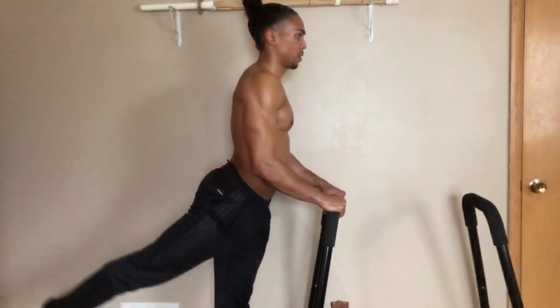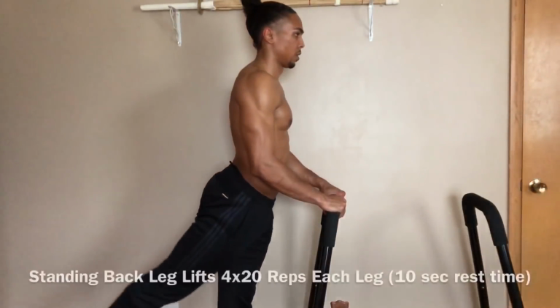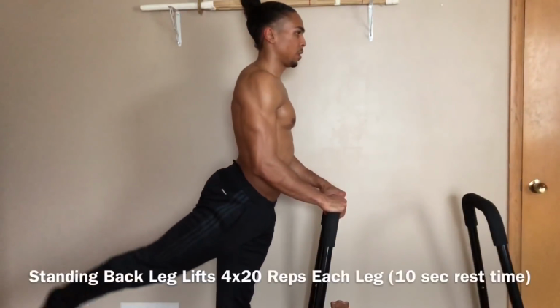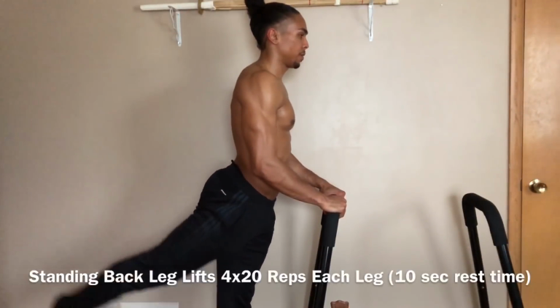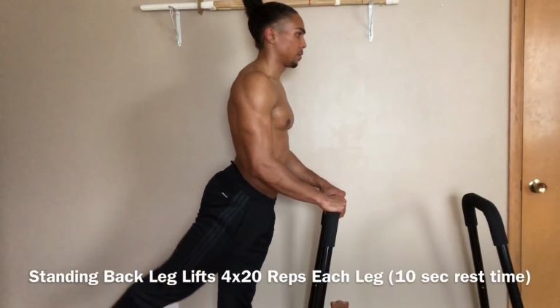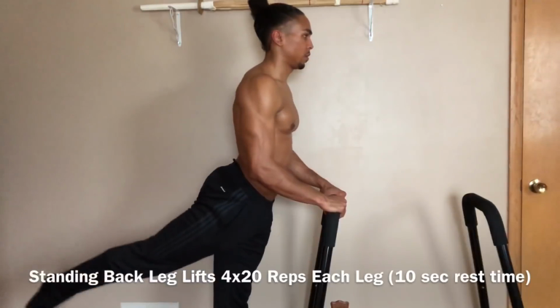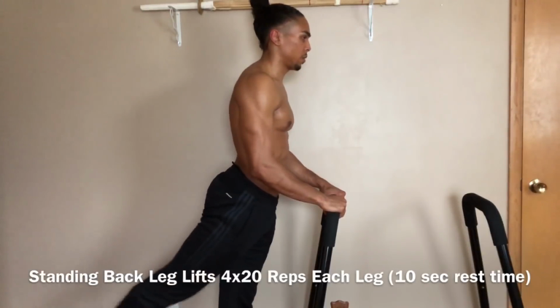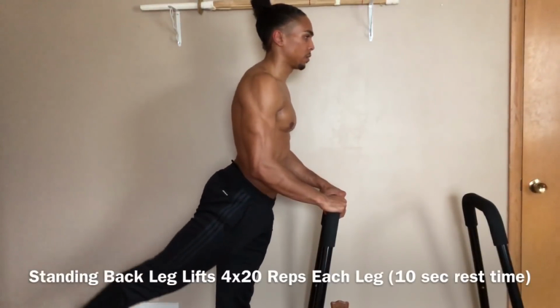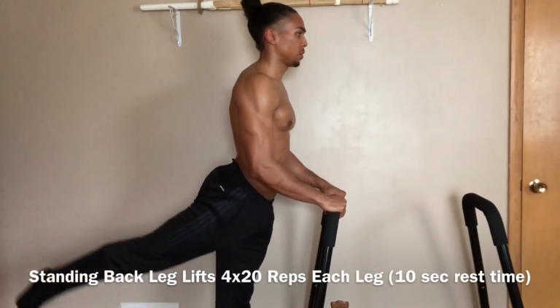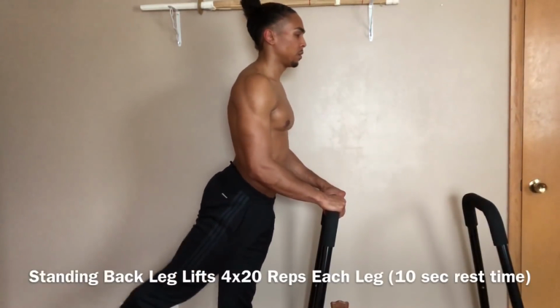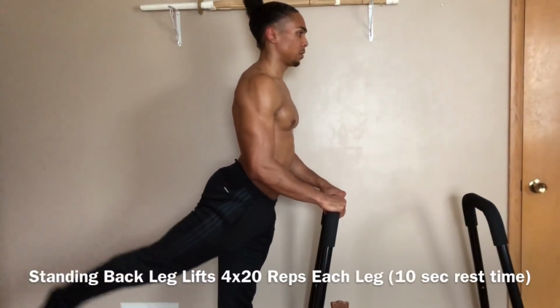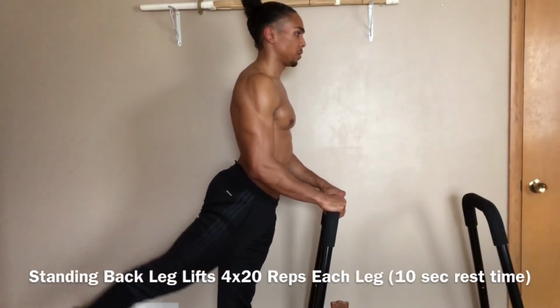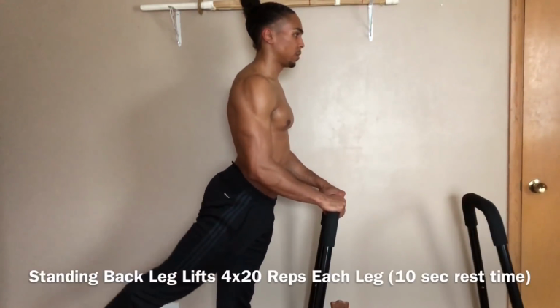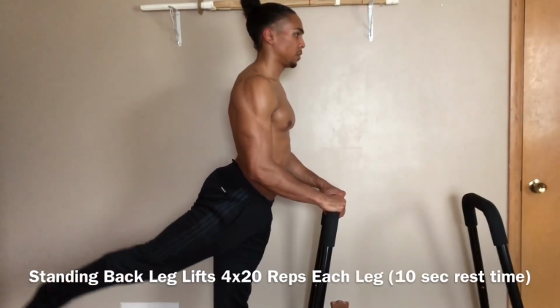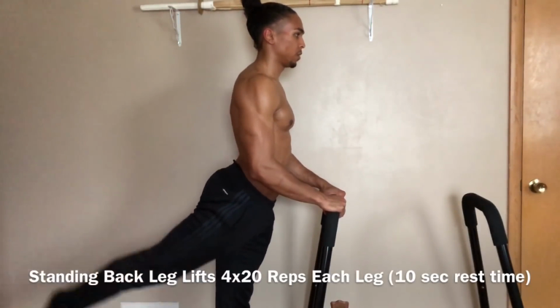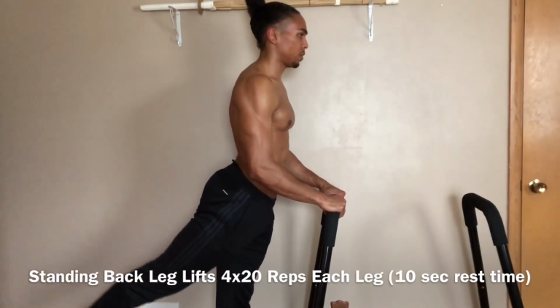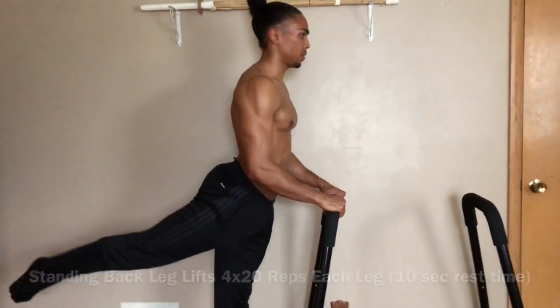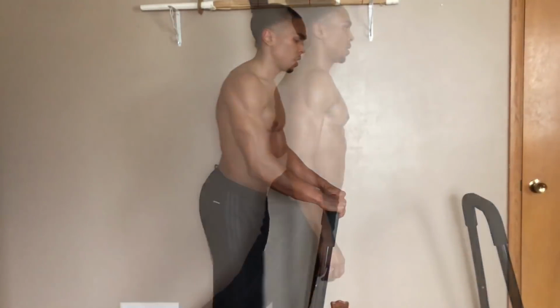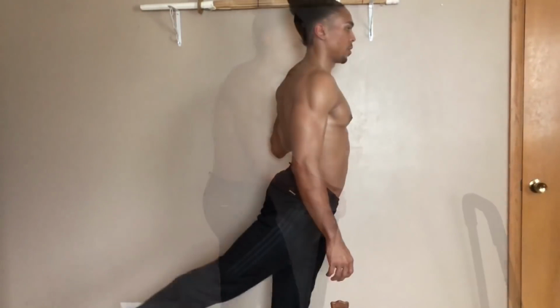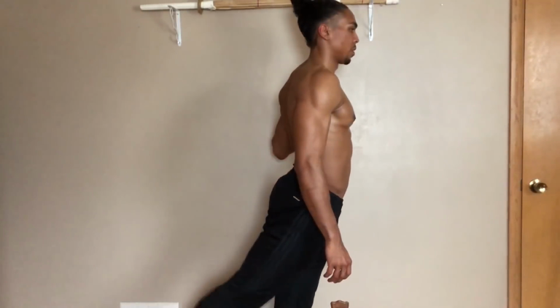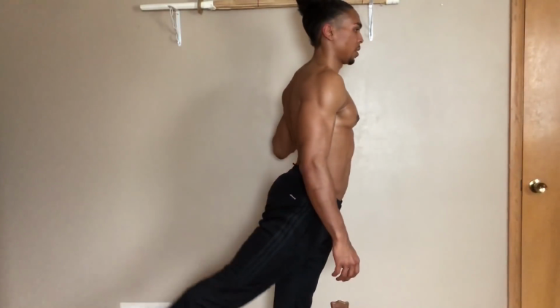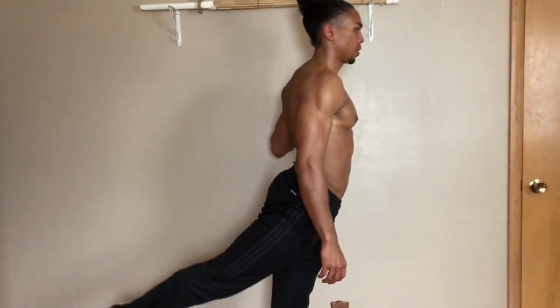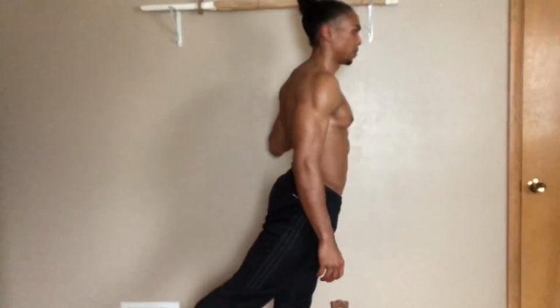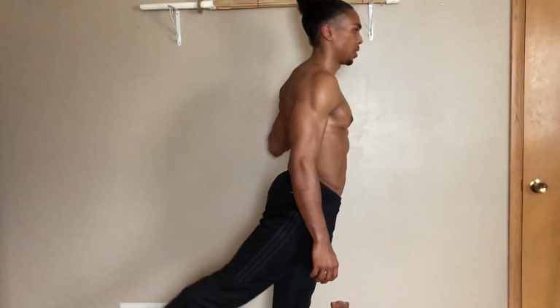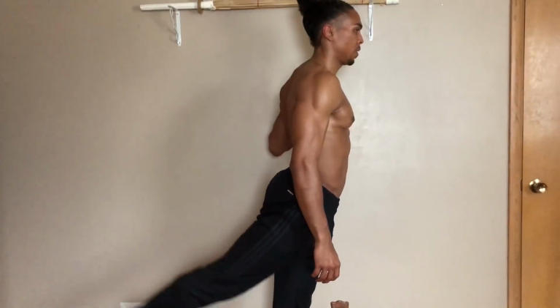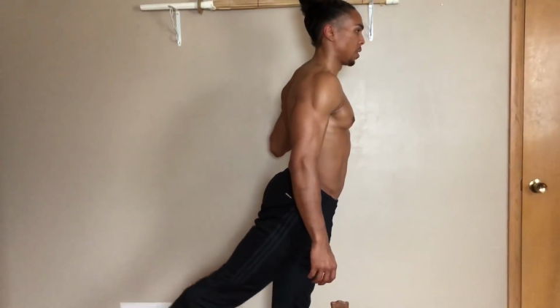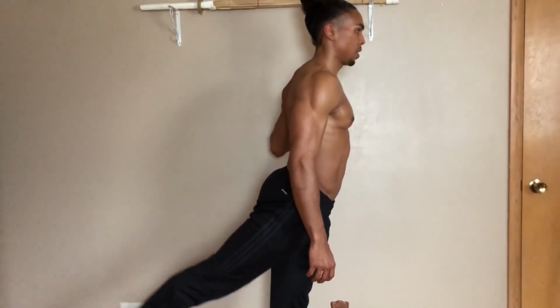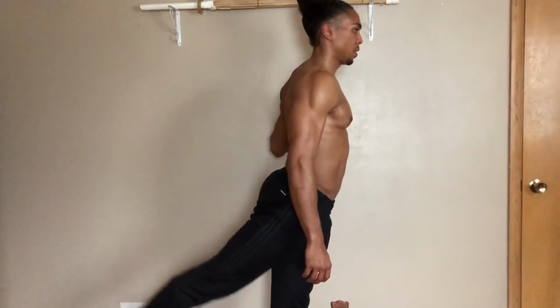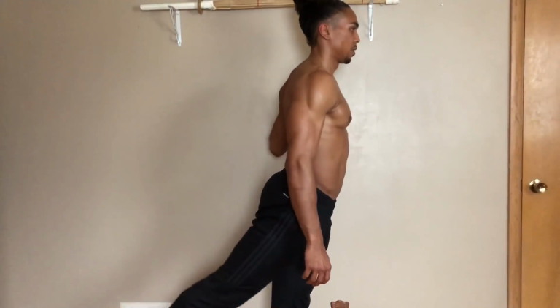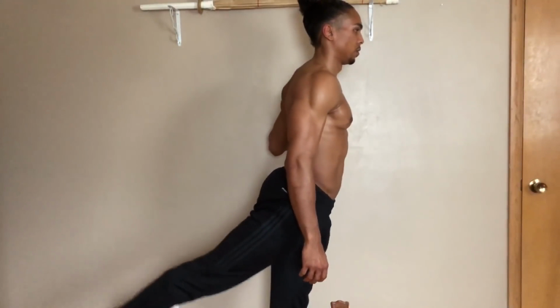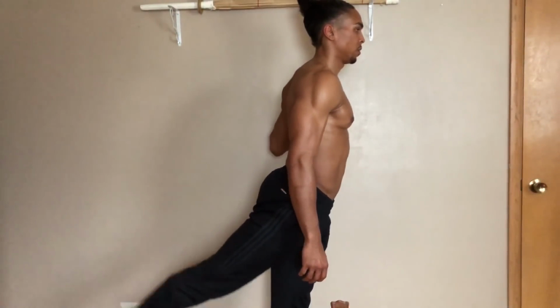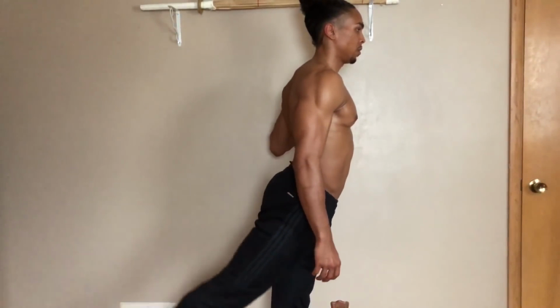The last exercise is called Standing Back Leg Lifts. This exercise is great for building up strength in your glutes as well as your lower back. You can hold onto something, or simply use the wall to assist with this movement. Just remember to keep your glutes engaged and your body straight.